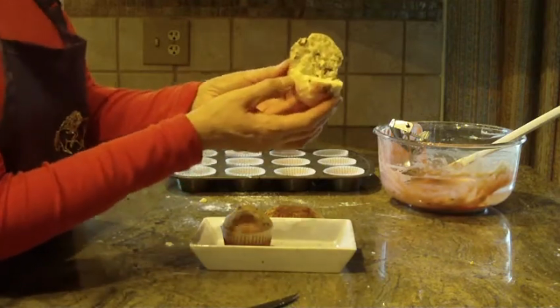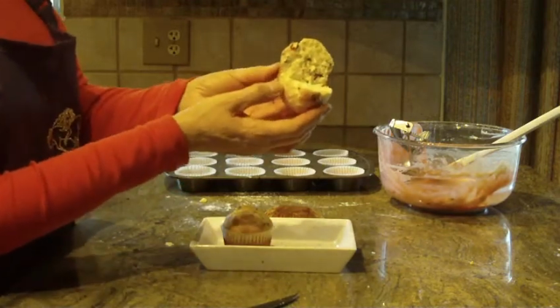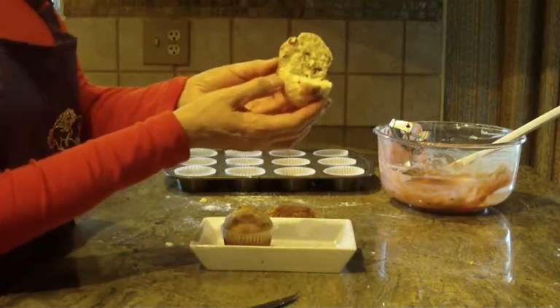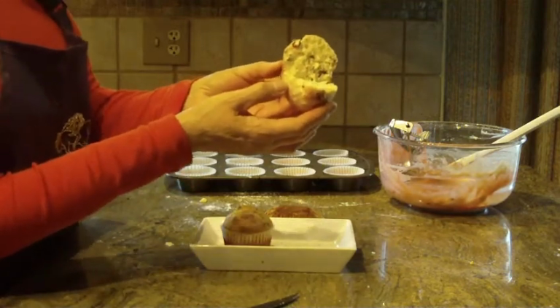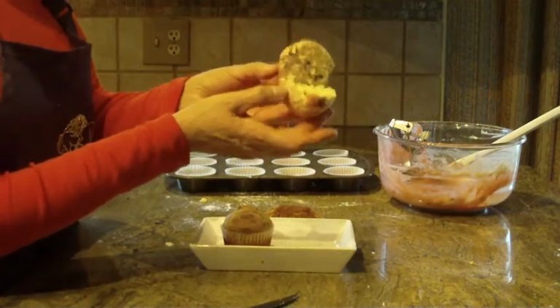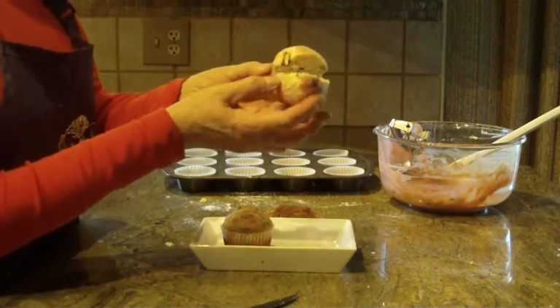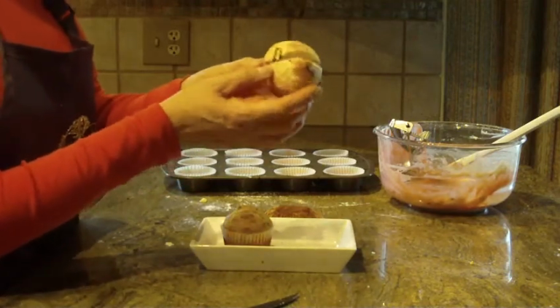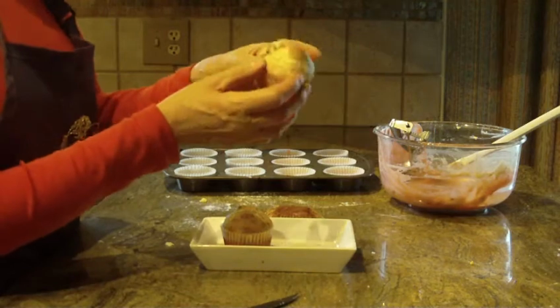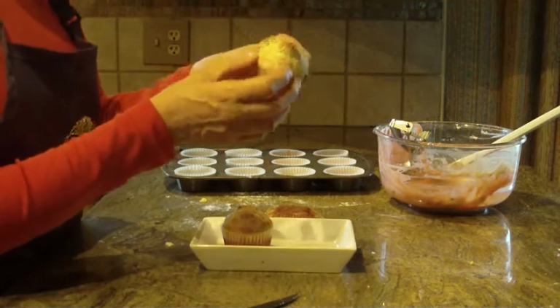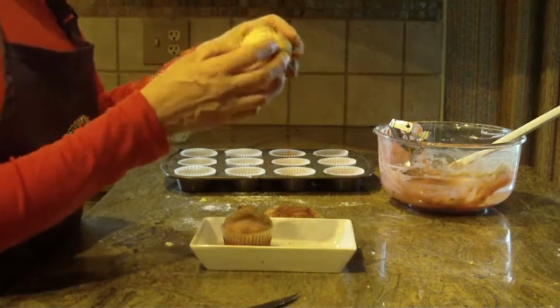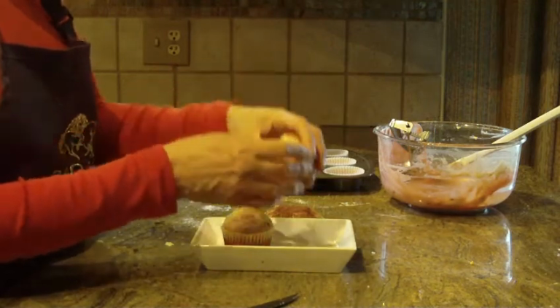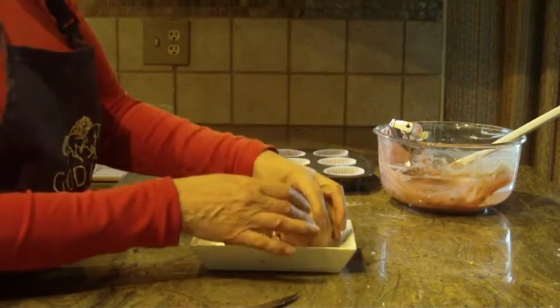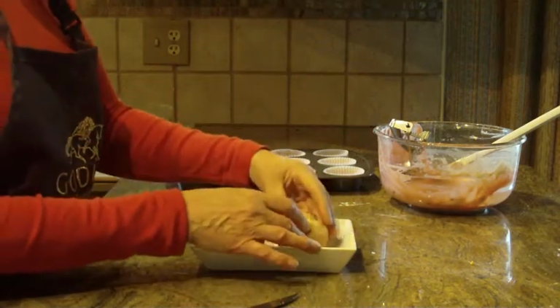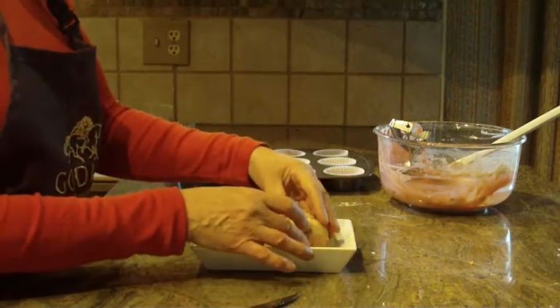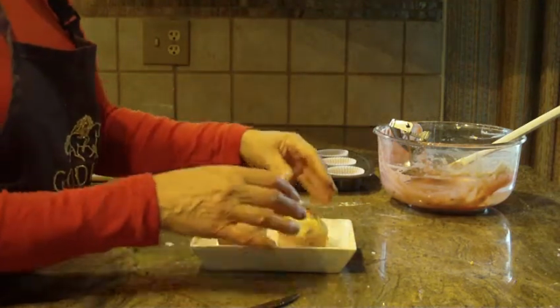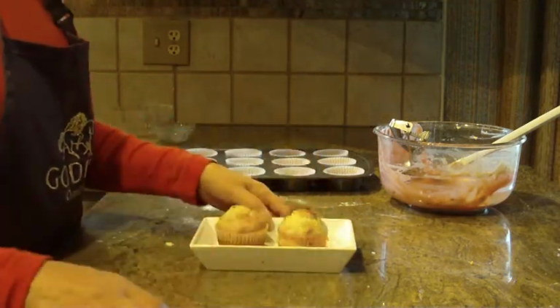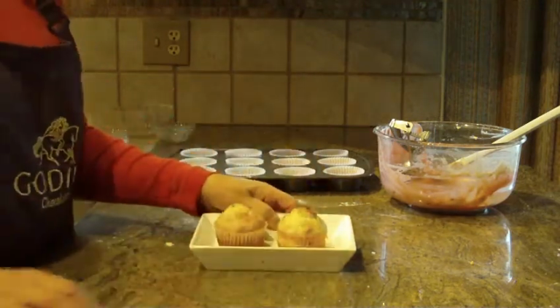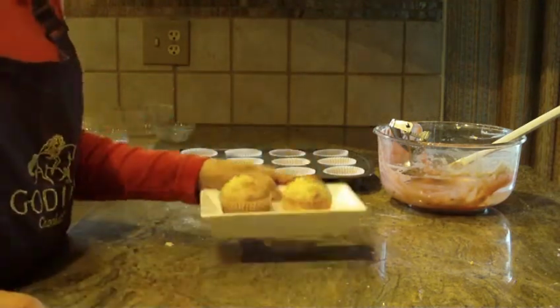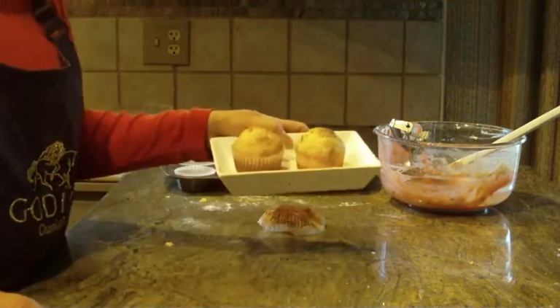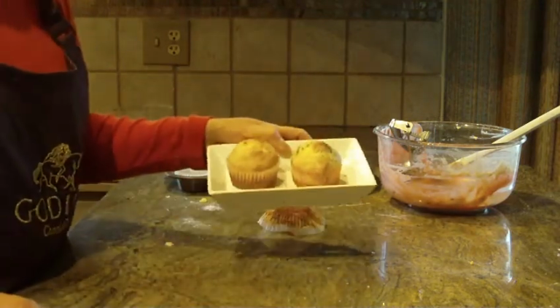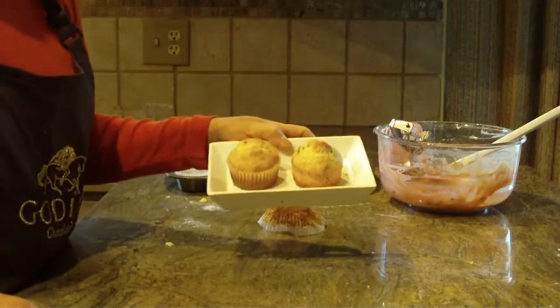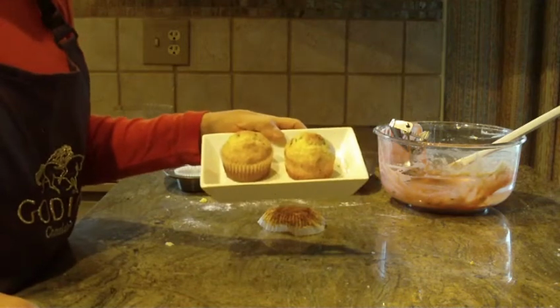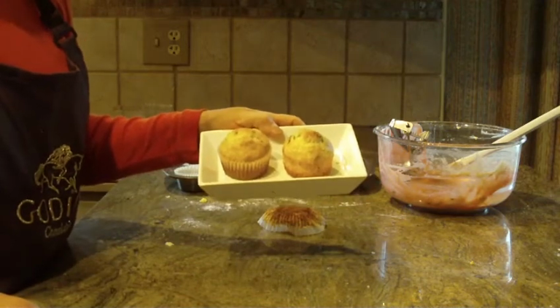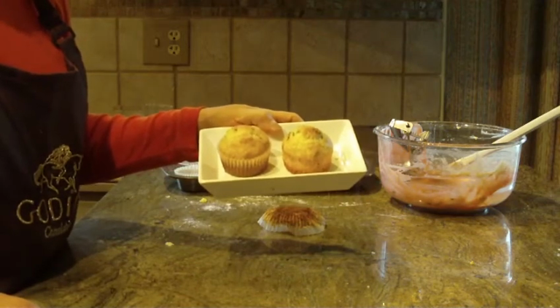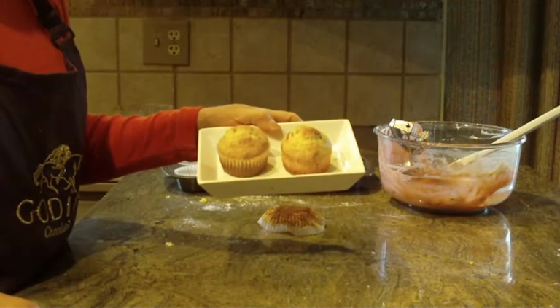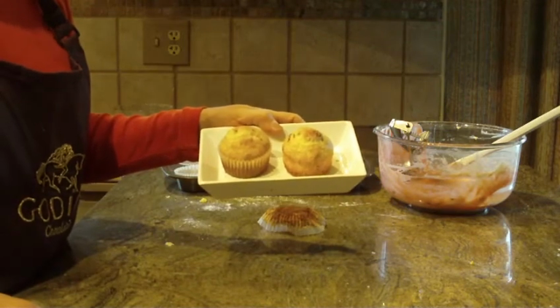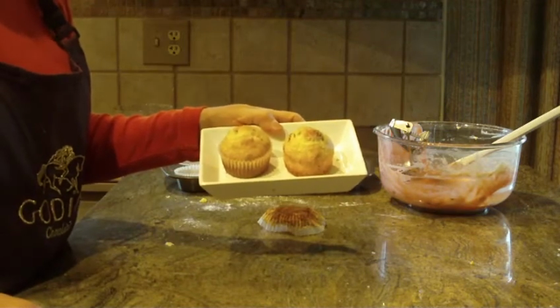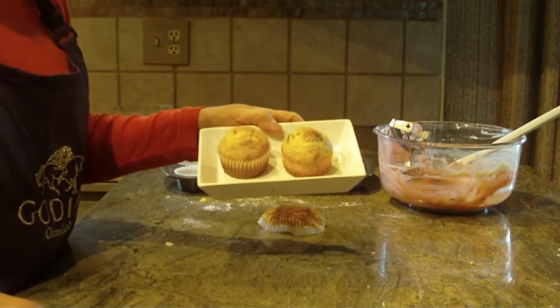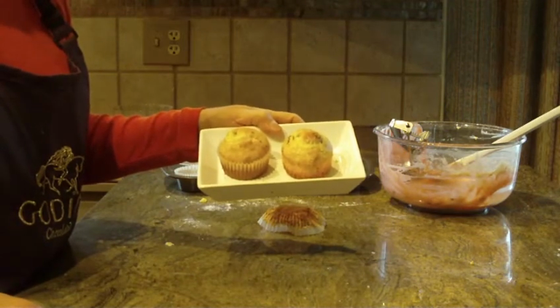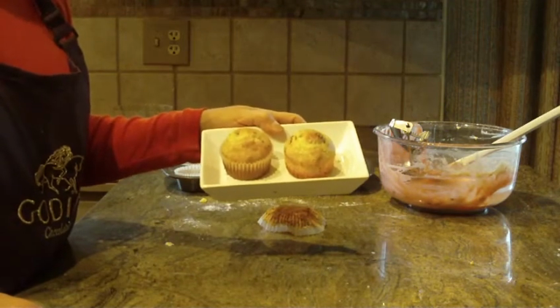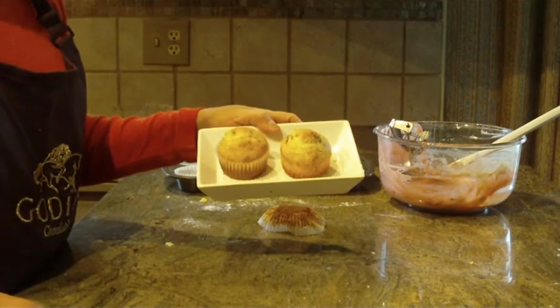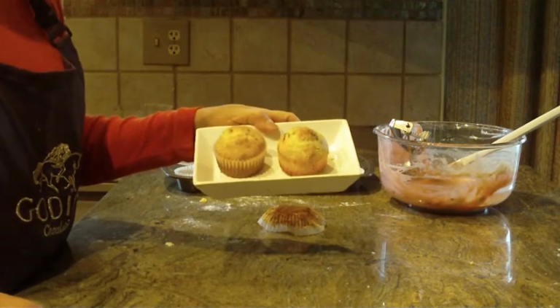There you have it — cherry muffins! What a quick and easy recipe to make. I hope you like this one. If you do, leave a comment — I'd like to hear from you. Thanks for watching and please subscribe.